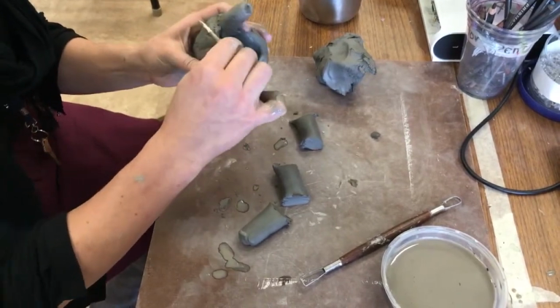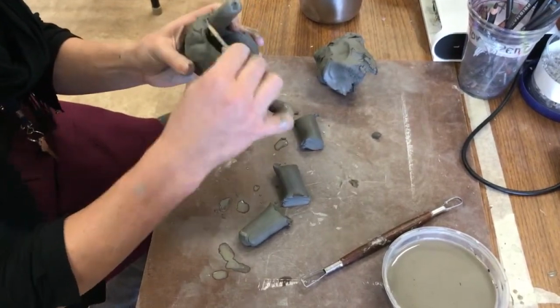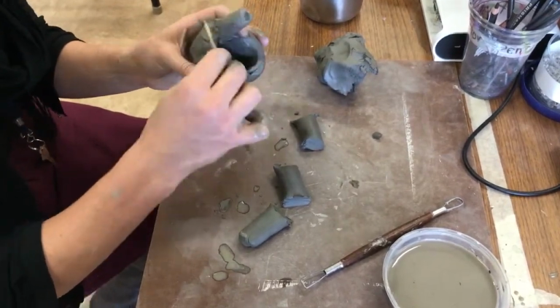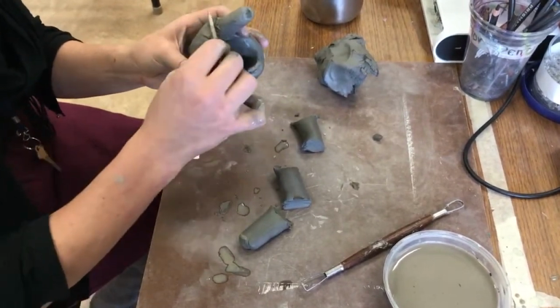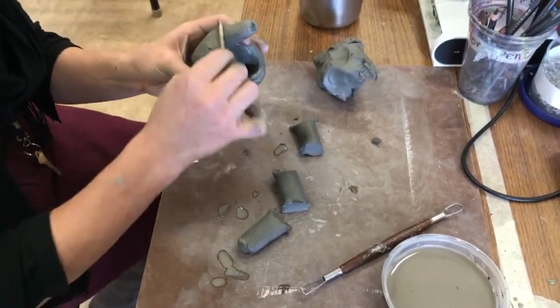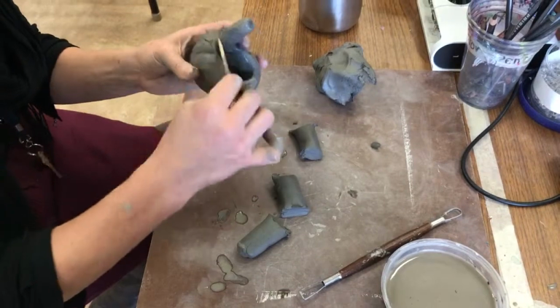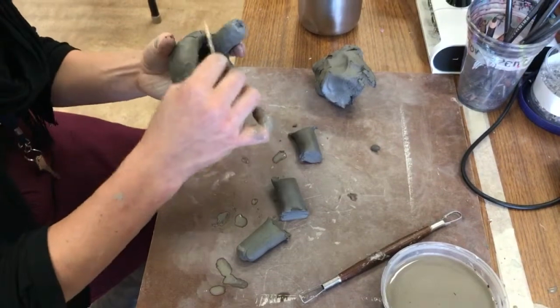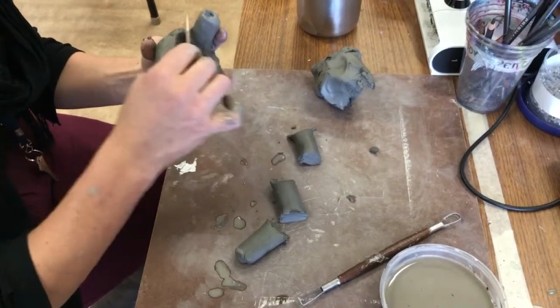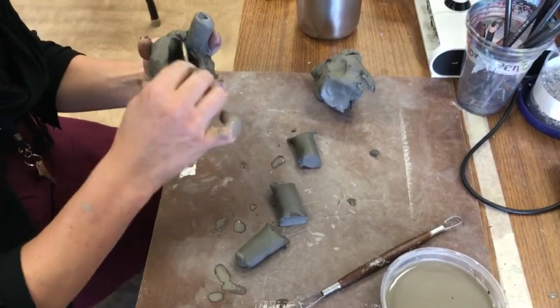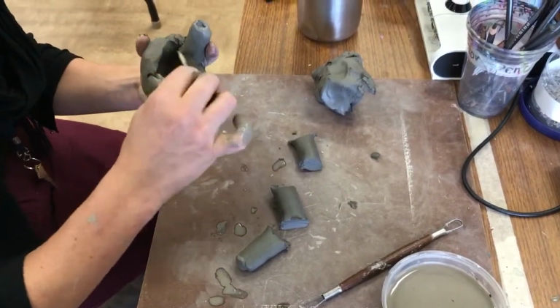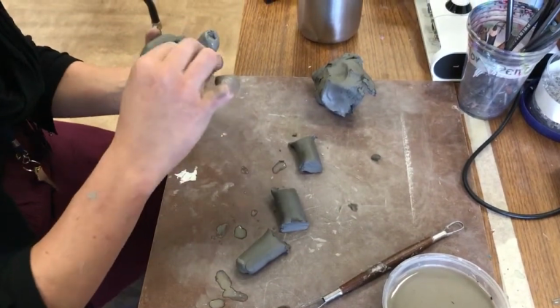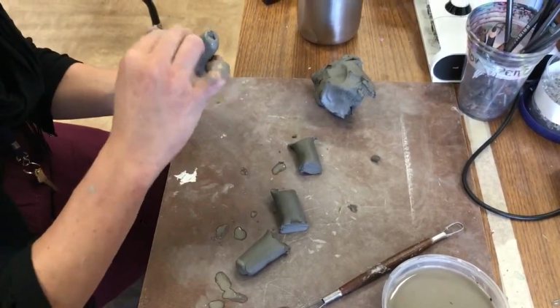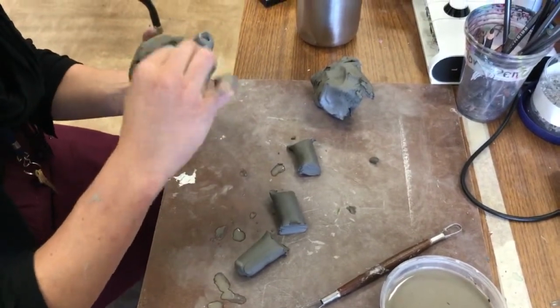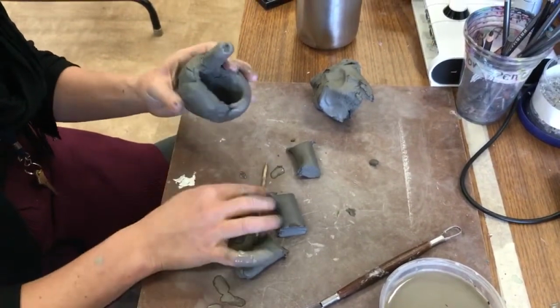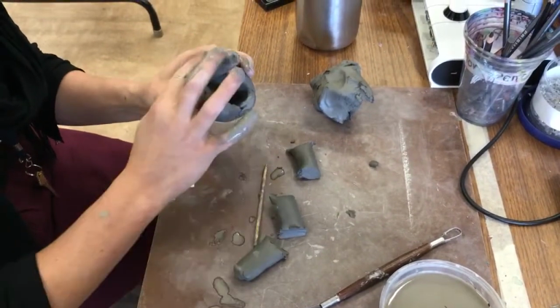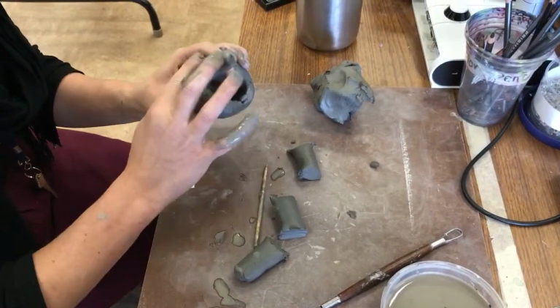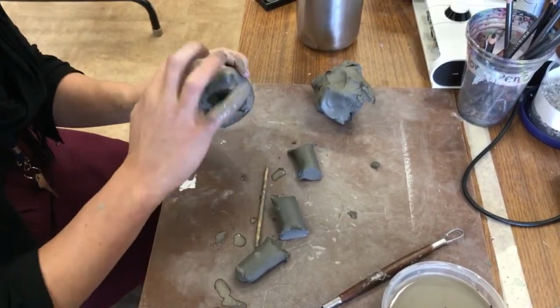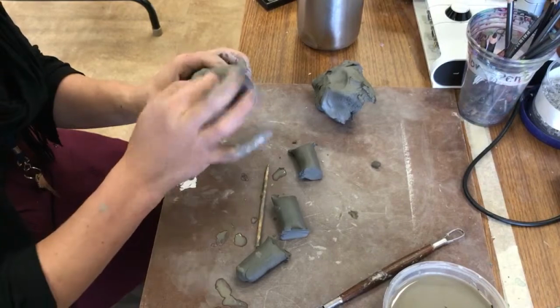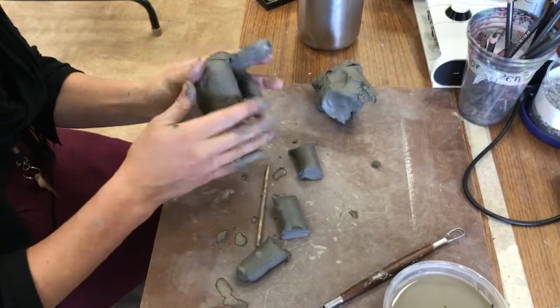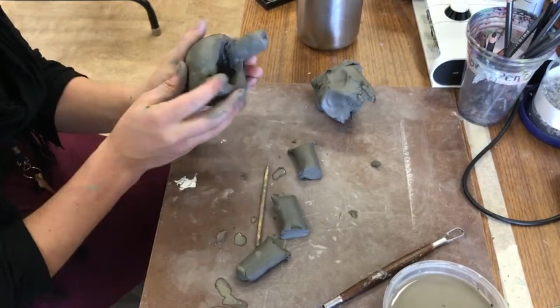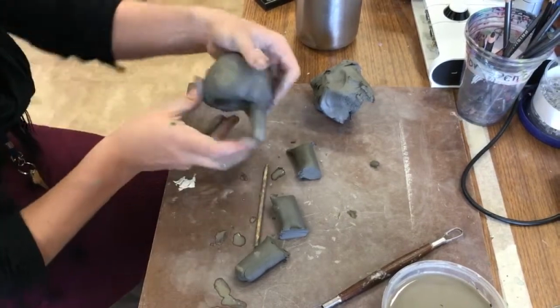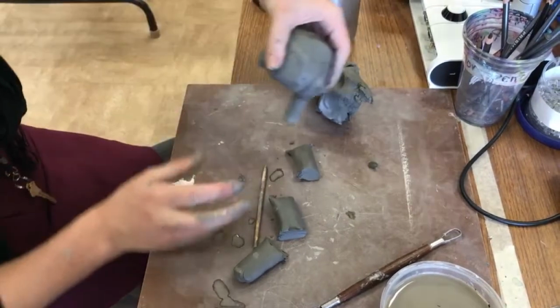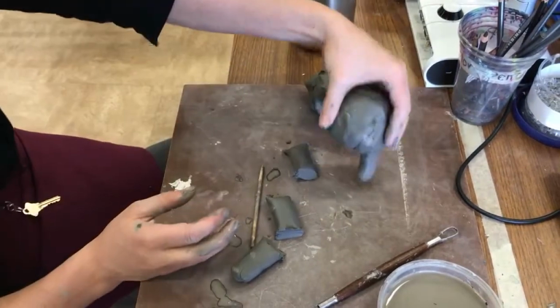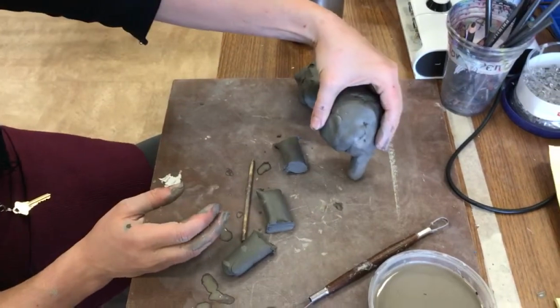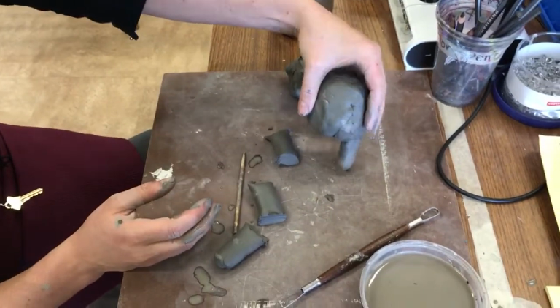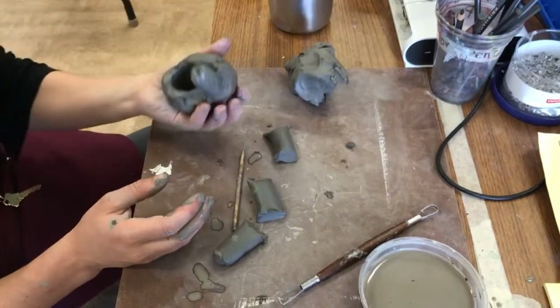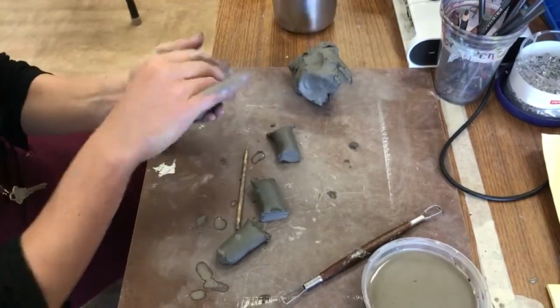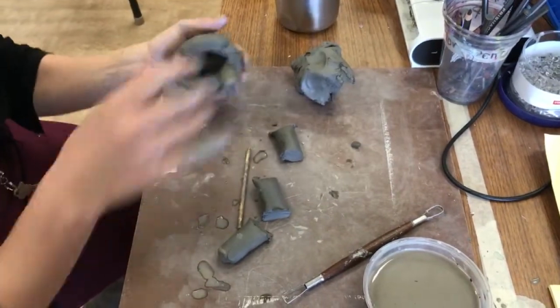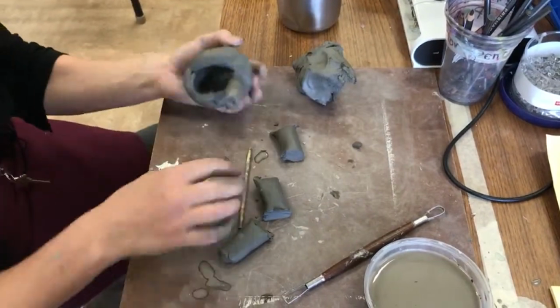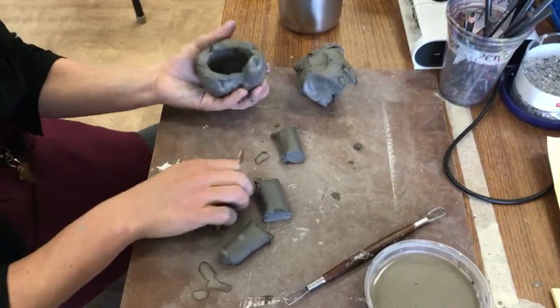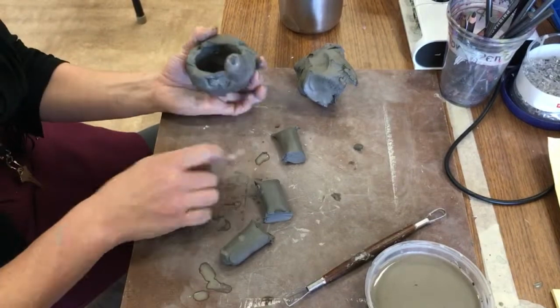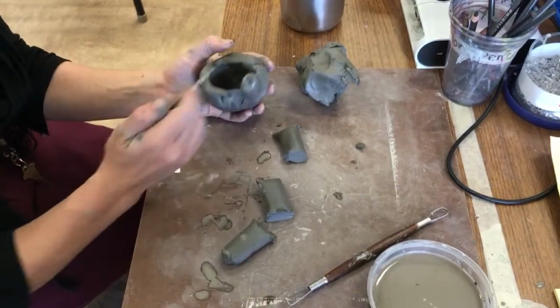So: score, slip, seal. That's one leg. All right, I'm going to do the same thing for the others.